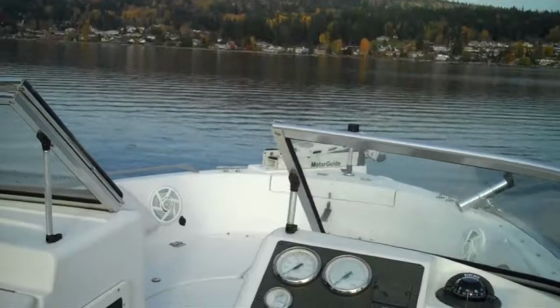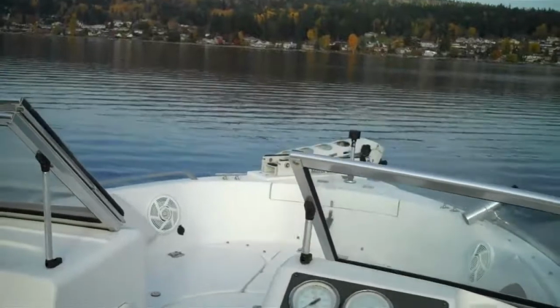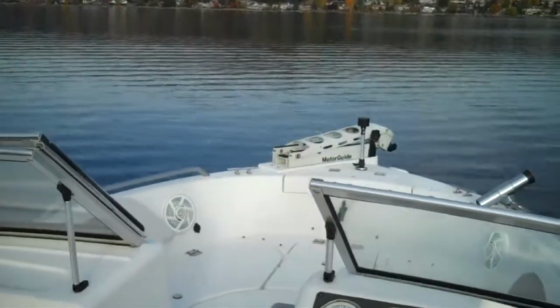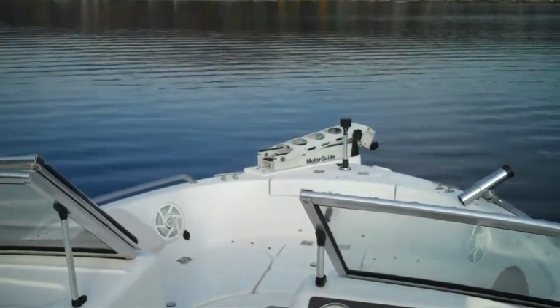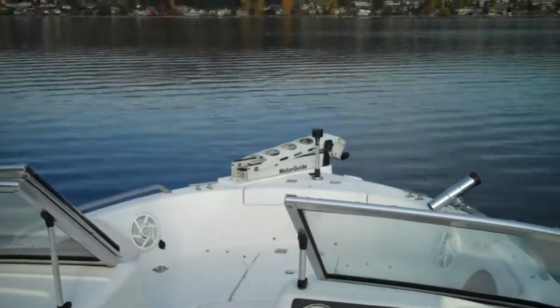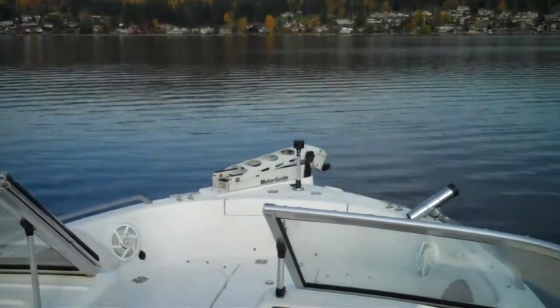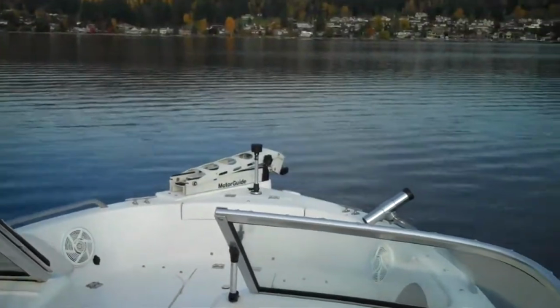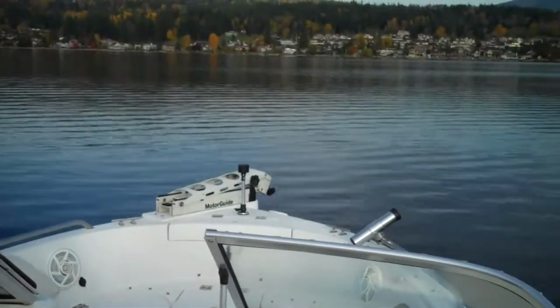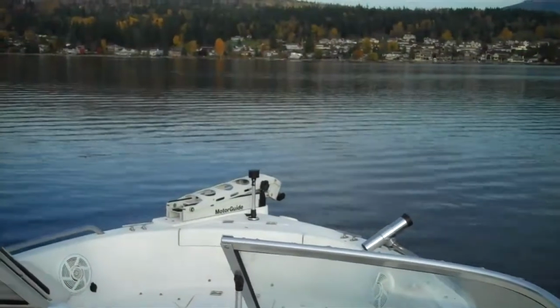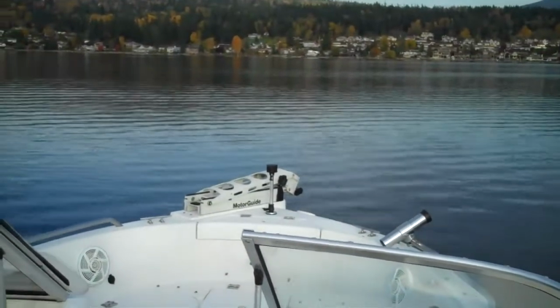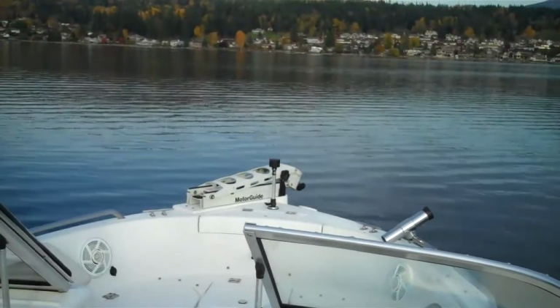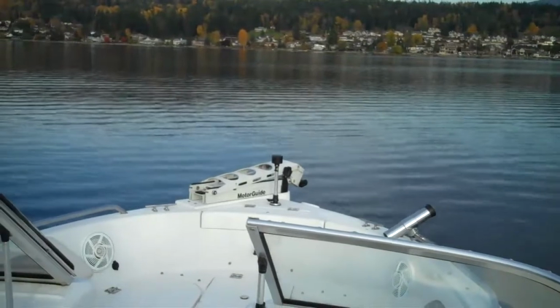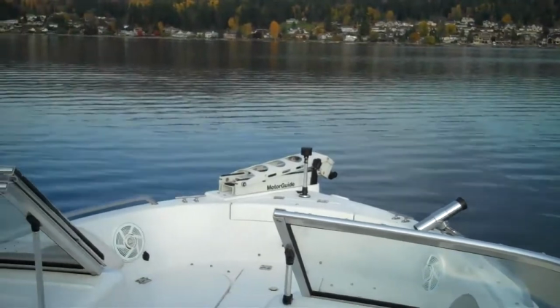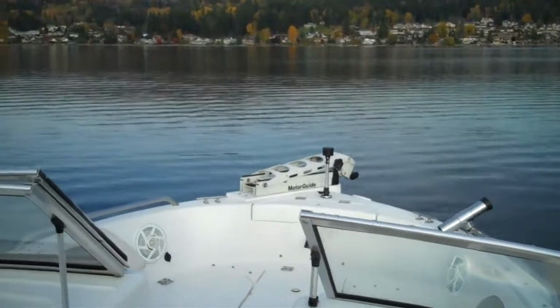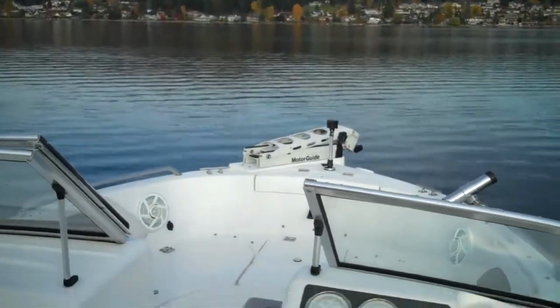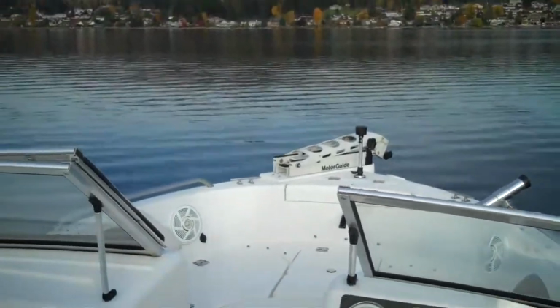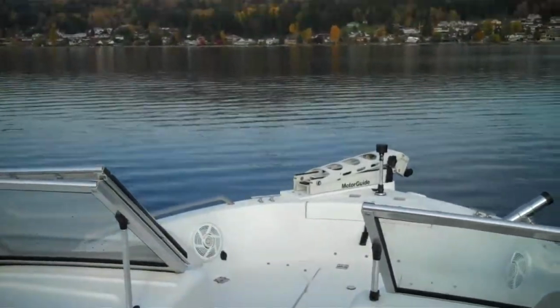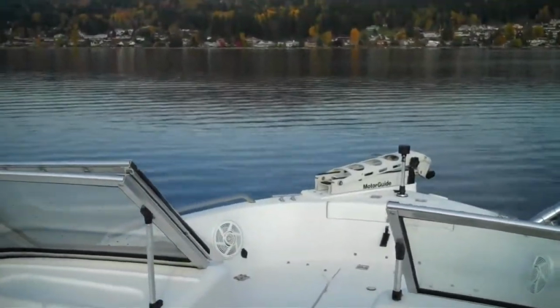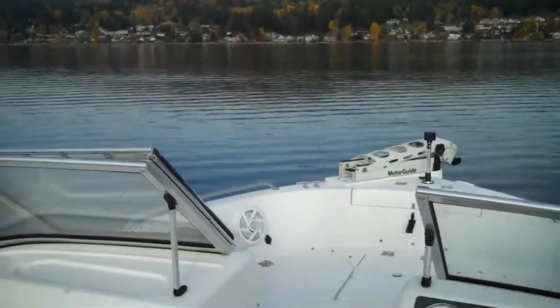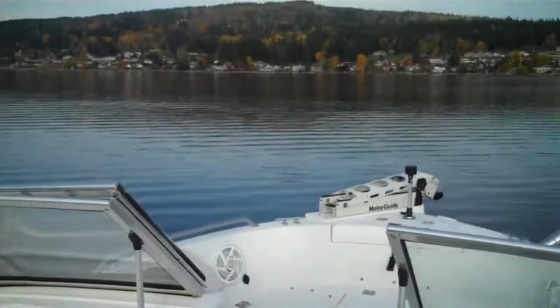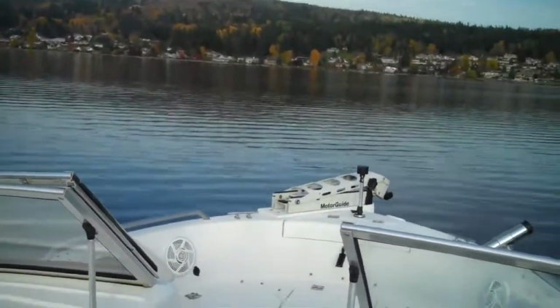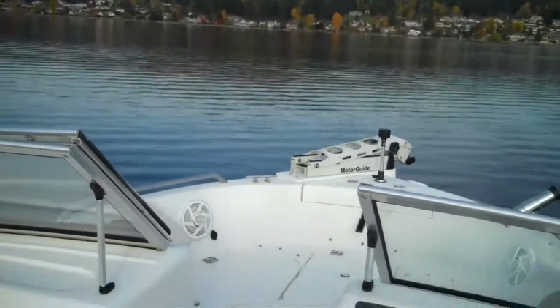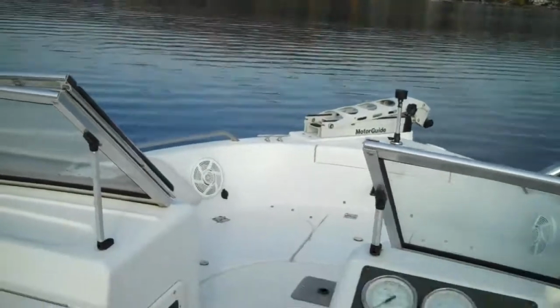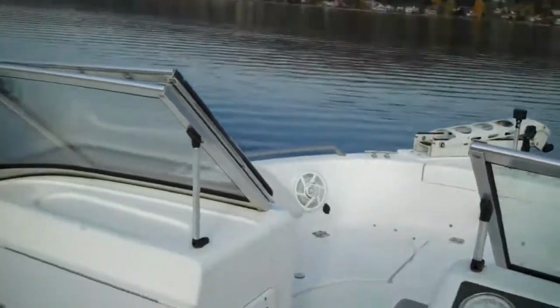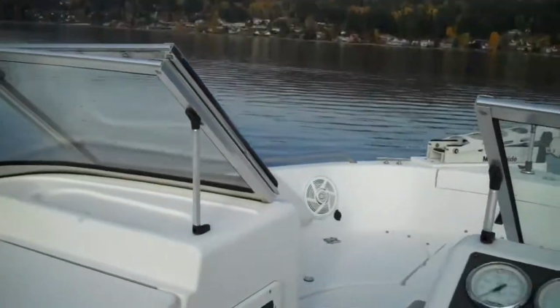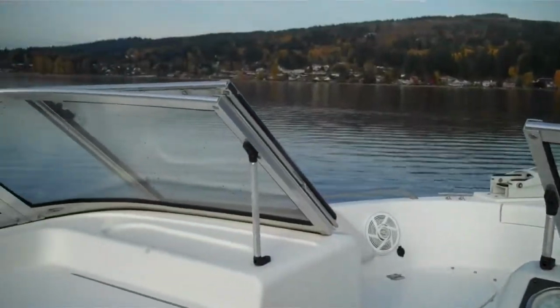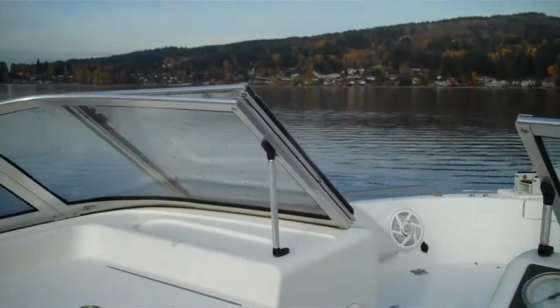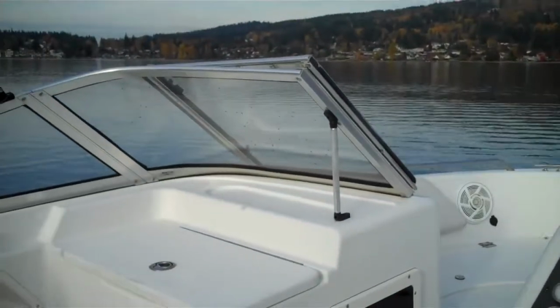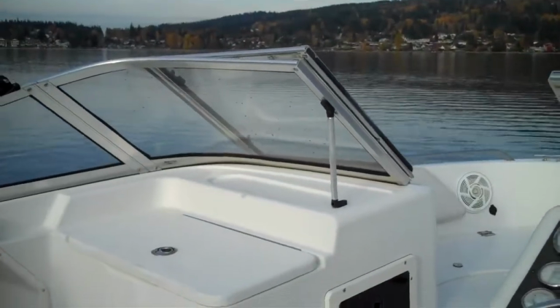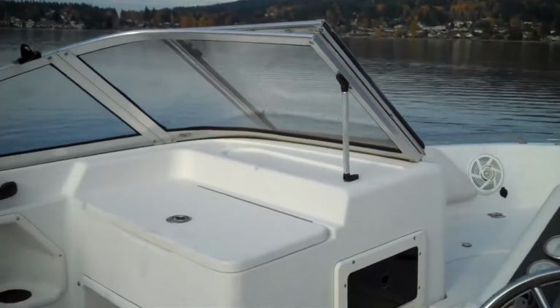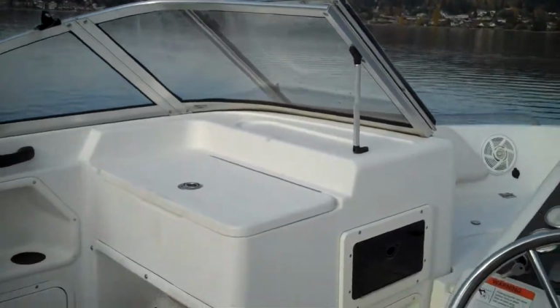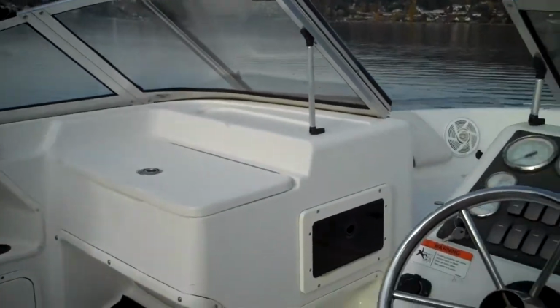Welcome to www.bellinghamboatland.com, world leader in exporting boats around the world today. Best price and product in the industry — proof's in the pudding. We hold title on everything we sell. Not brokerage items — we own them outright.